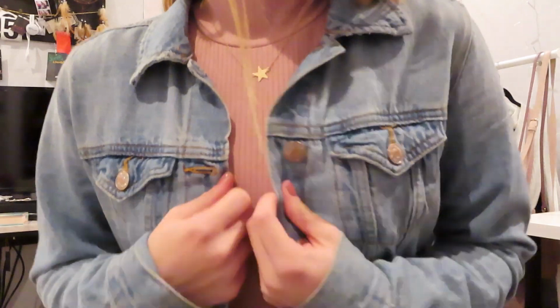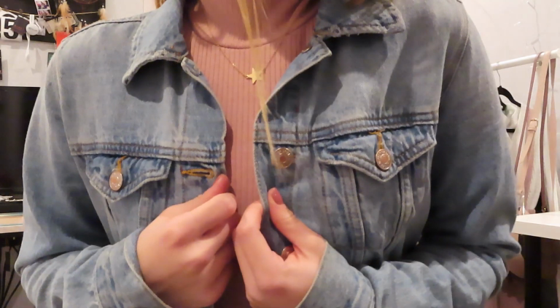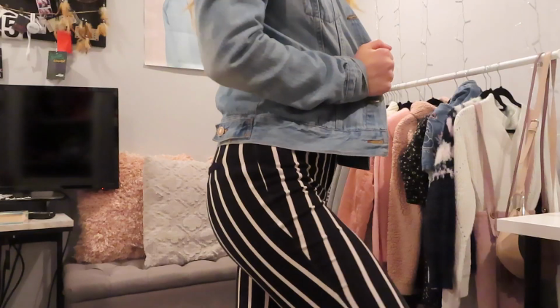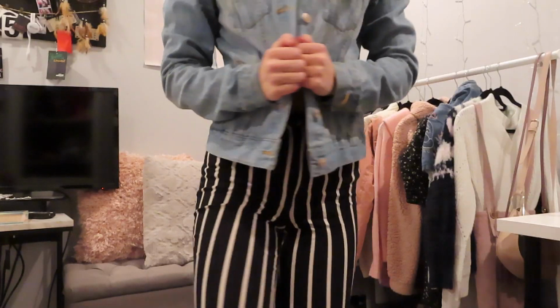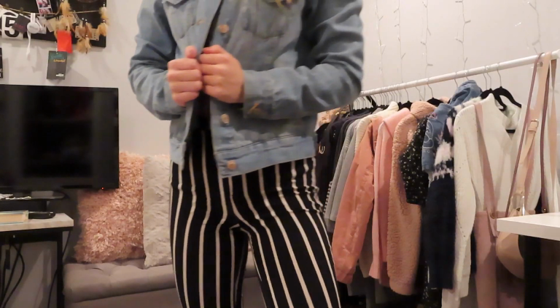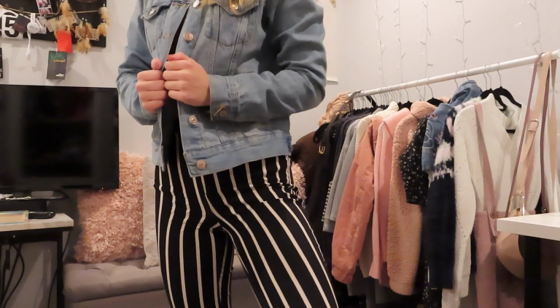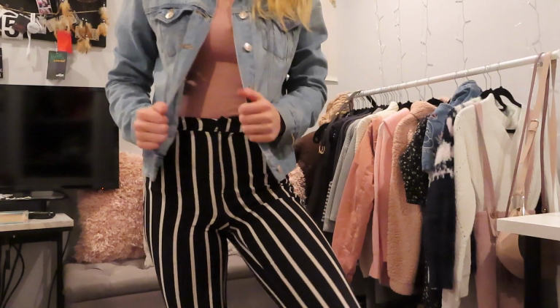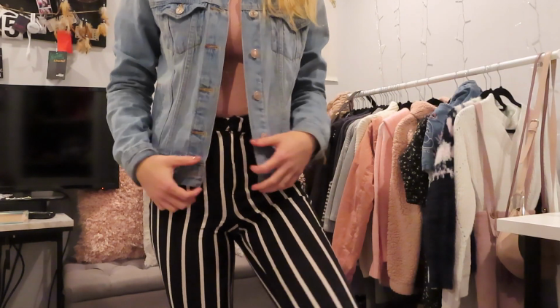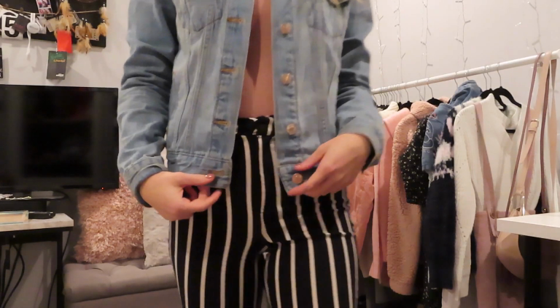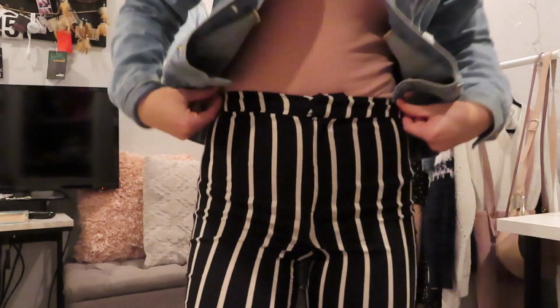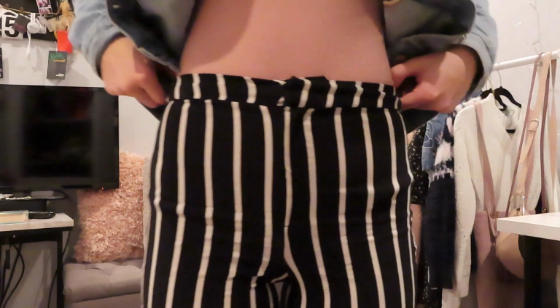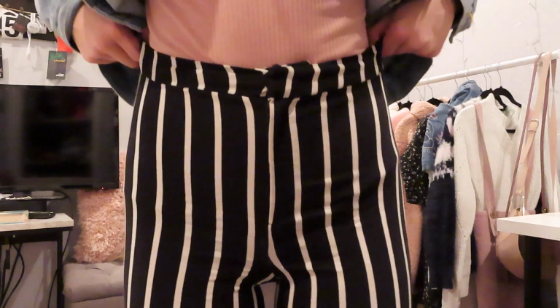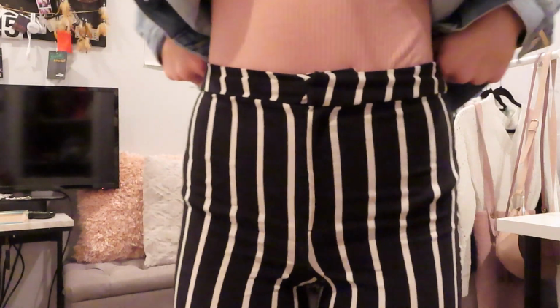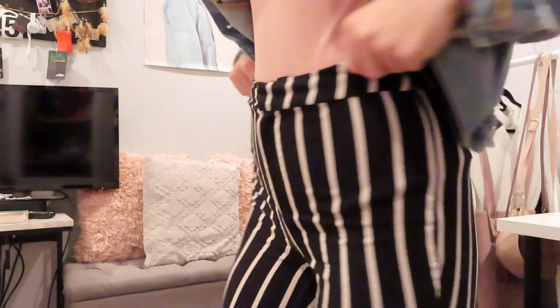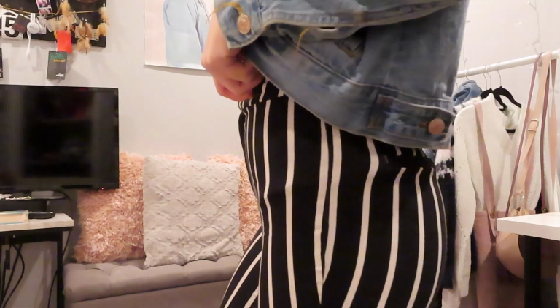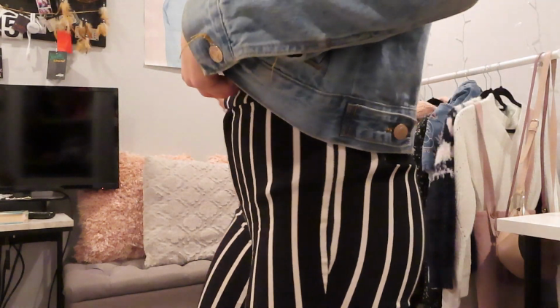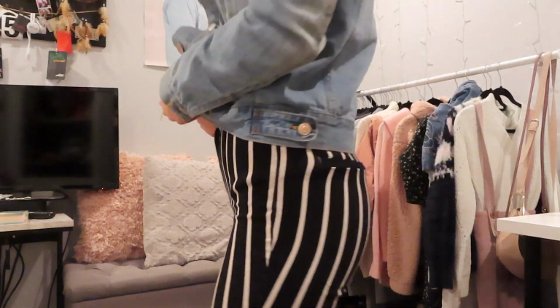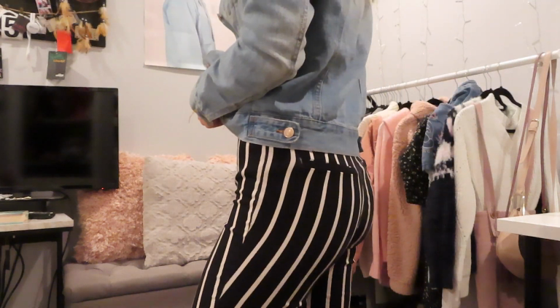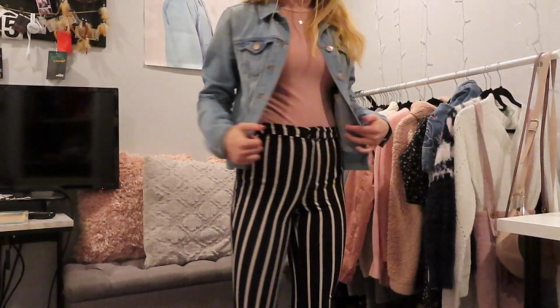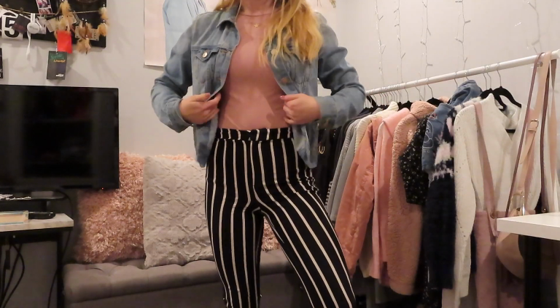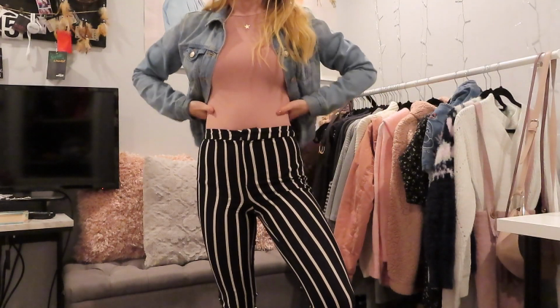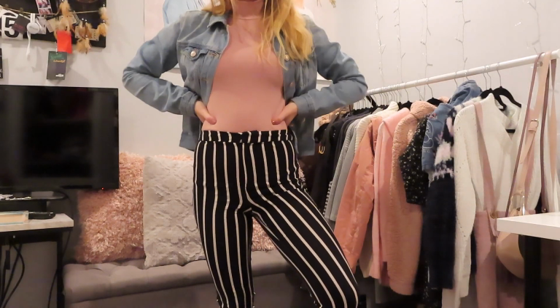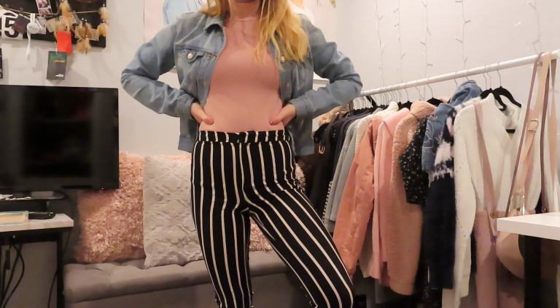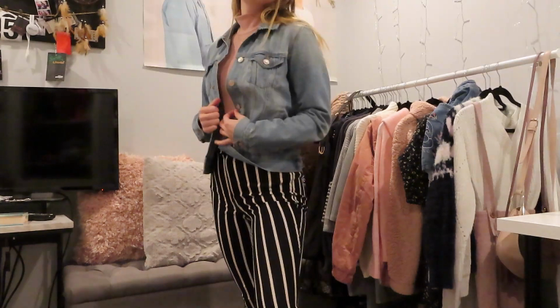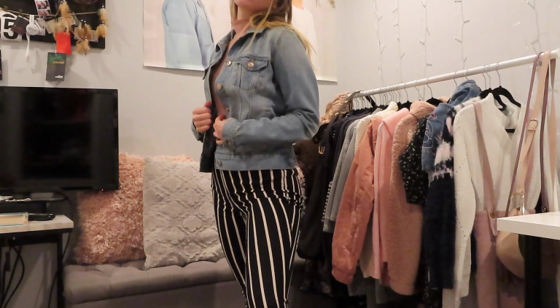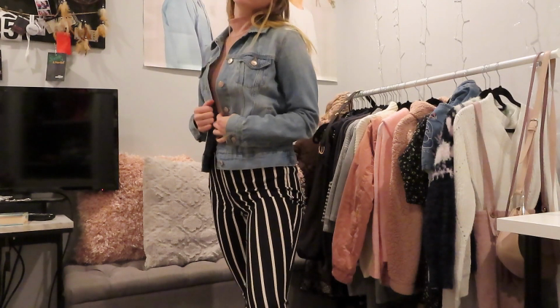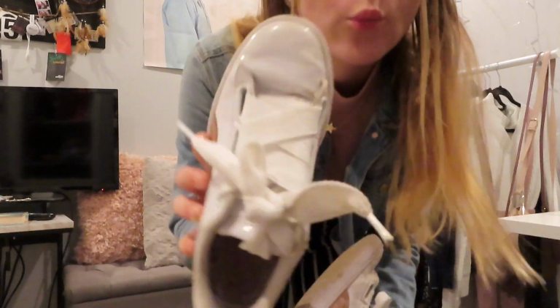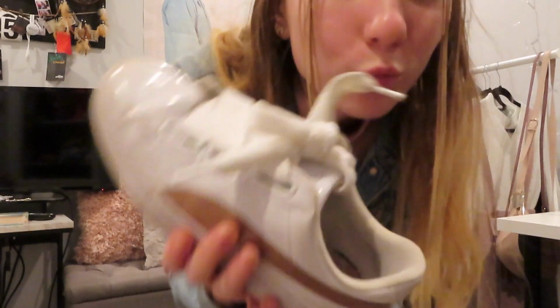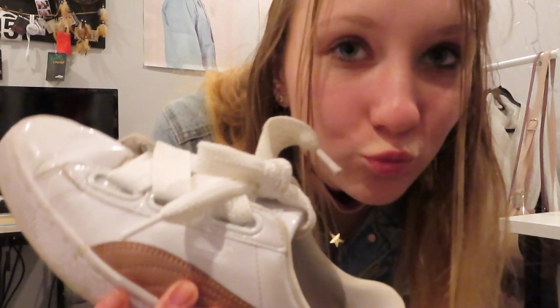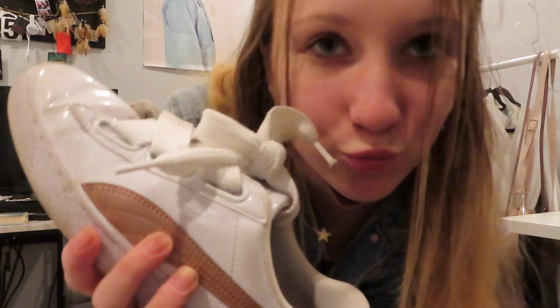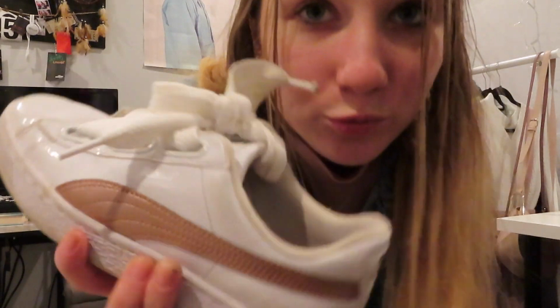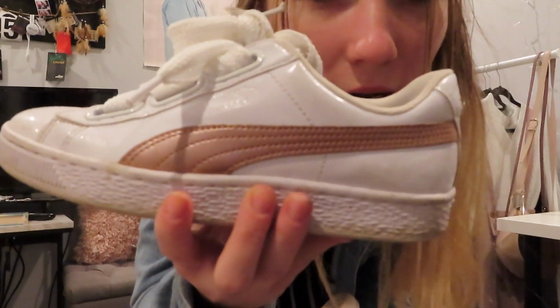For the second outfit, I paired a pink turtleneck bodysuit from Nordstrom Rack with a denim jacket from Forever 21 and striped long pants from Forever 21 as well. With this I would probably wear my pink and white Pumas.